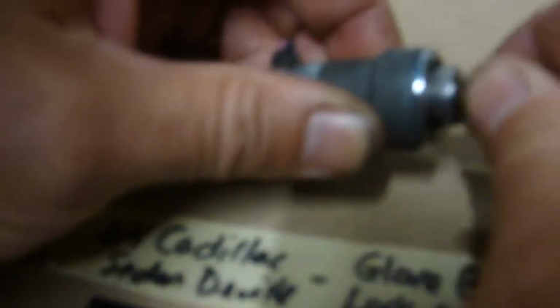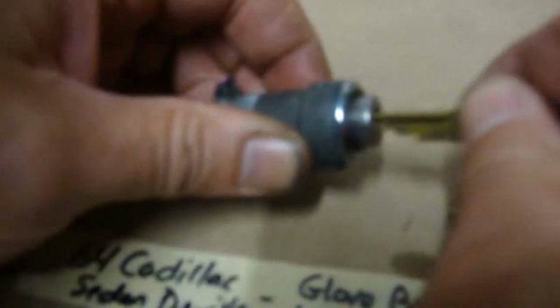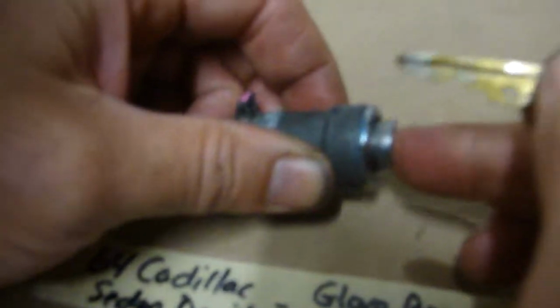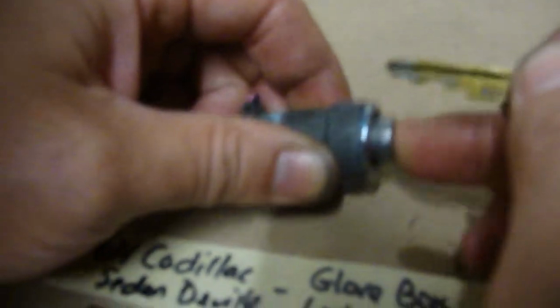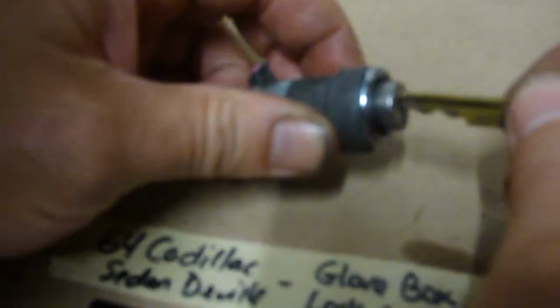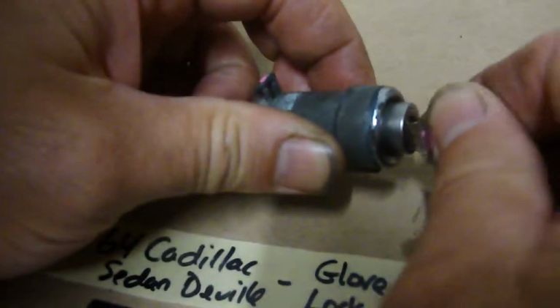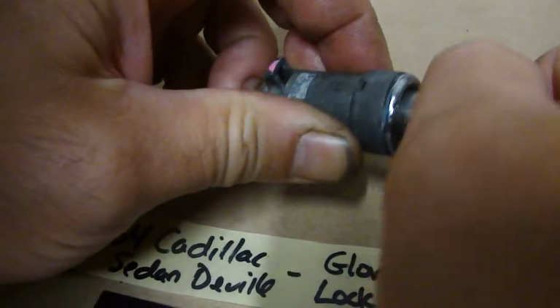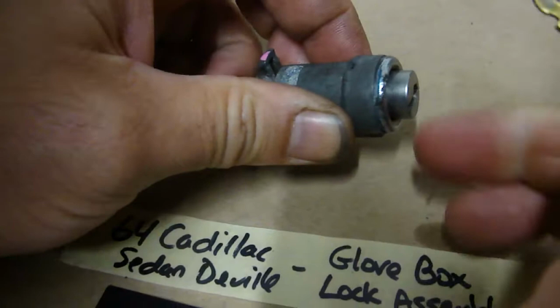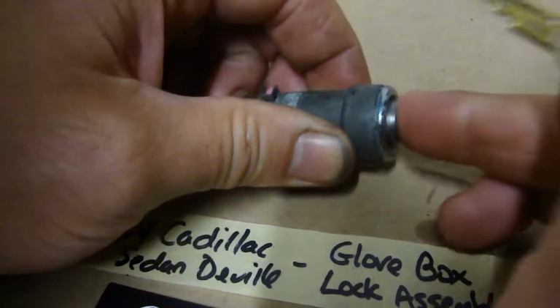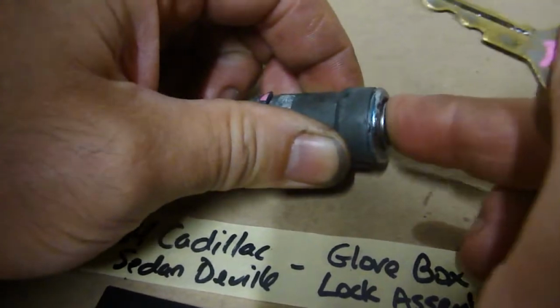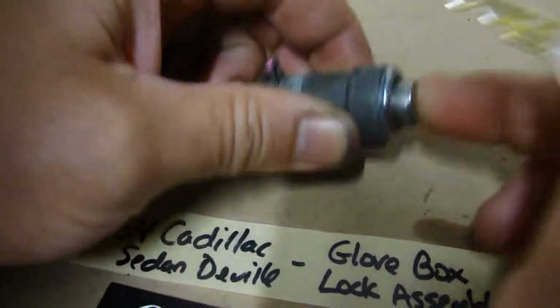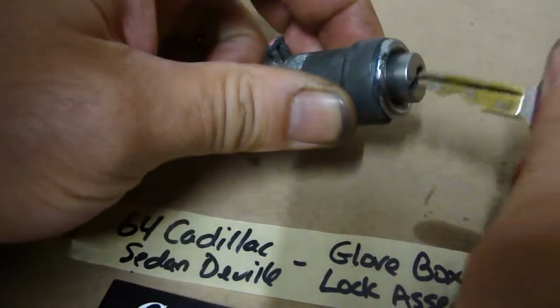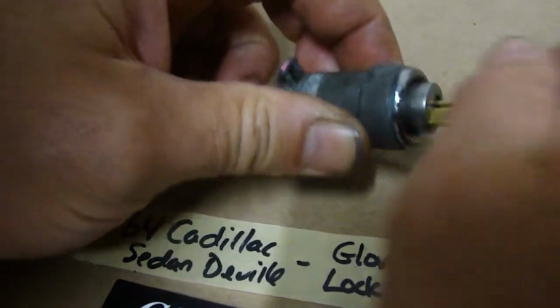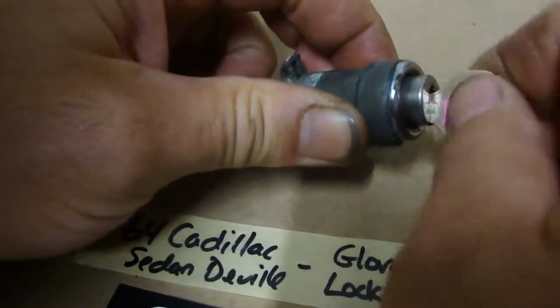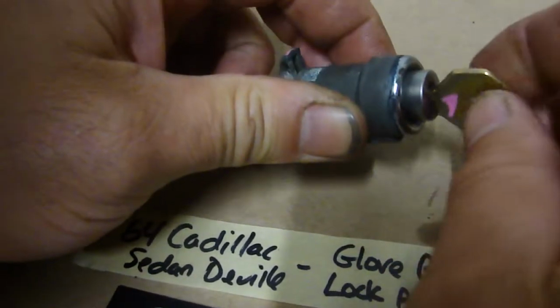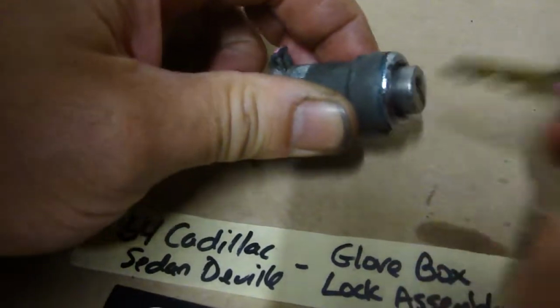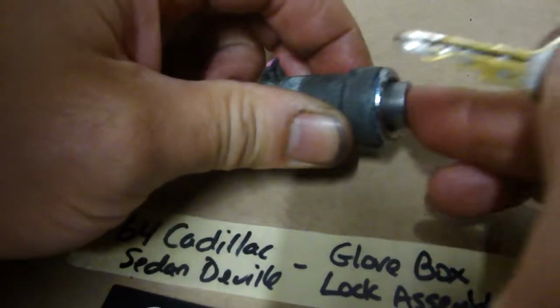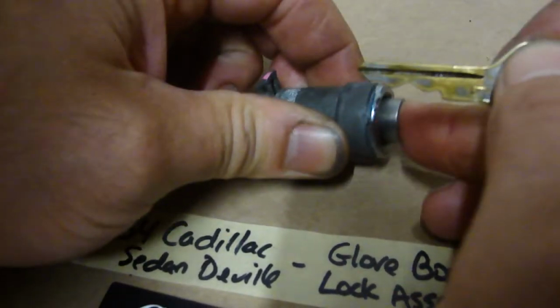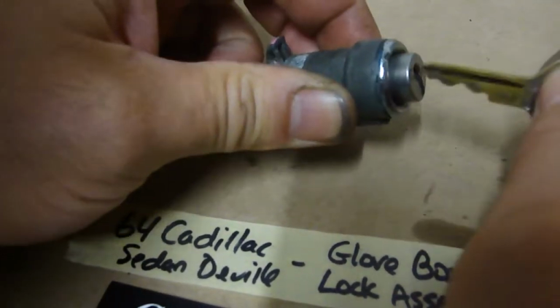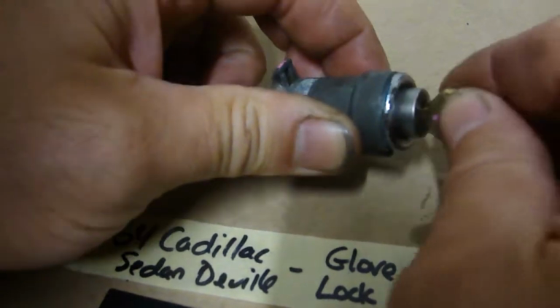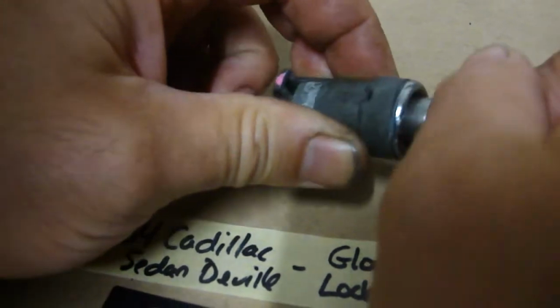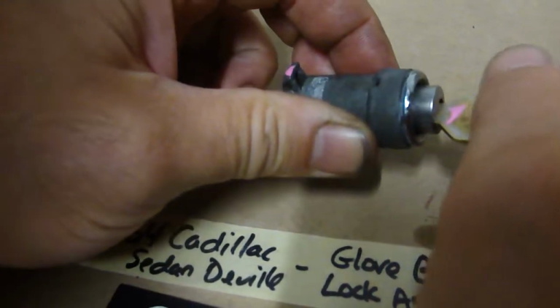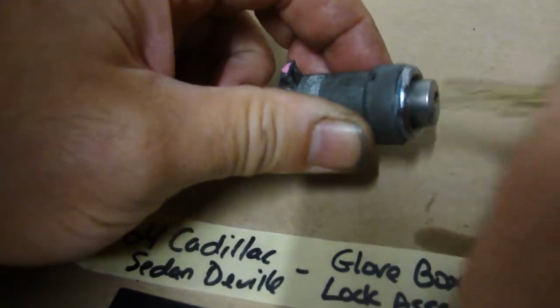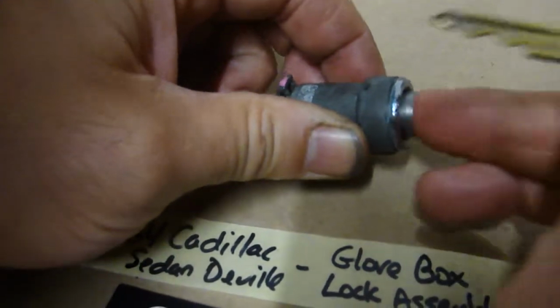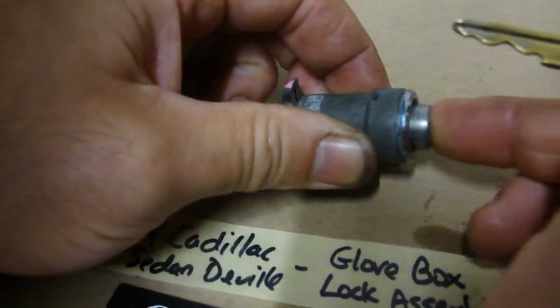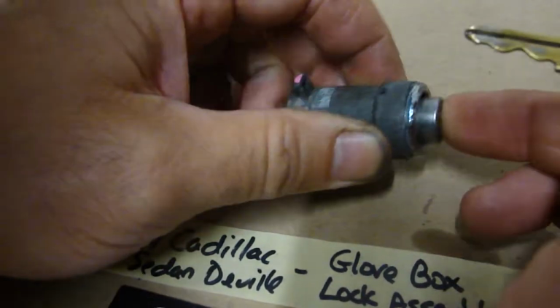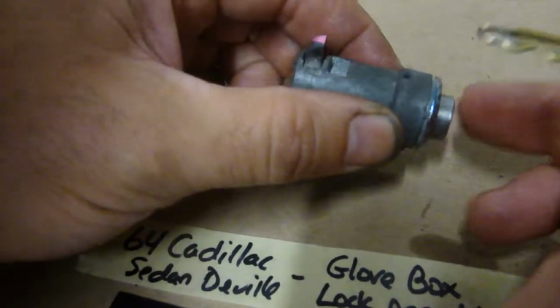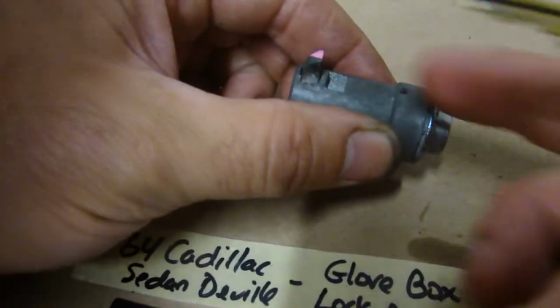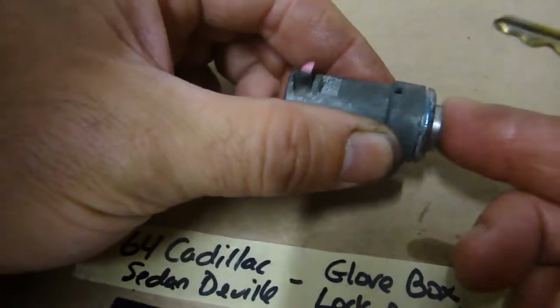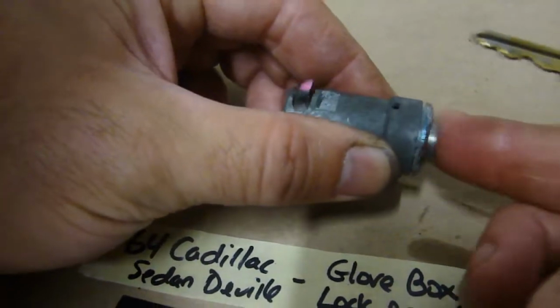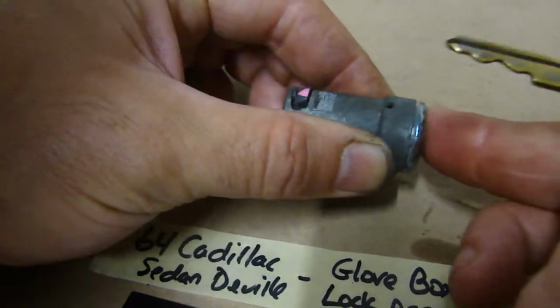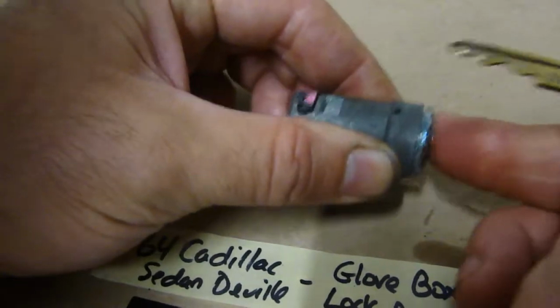Pardon my reach here. That's locked. That's unlocked. That's locked. That's unlocked. You can see the little piece moving up and down here as we do it.